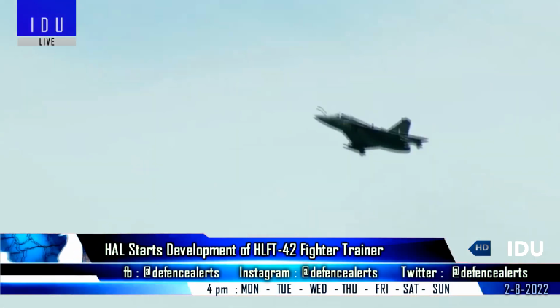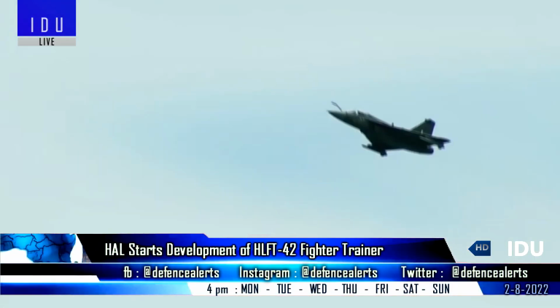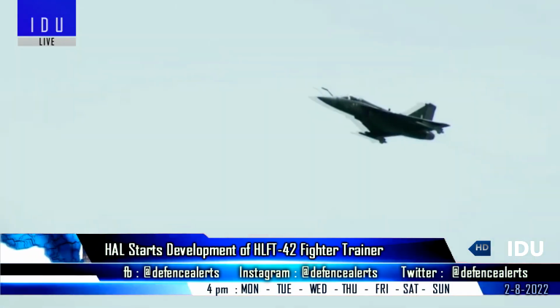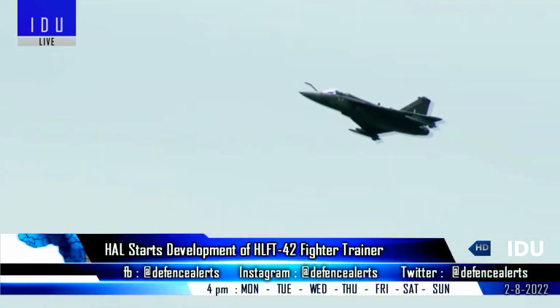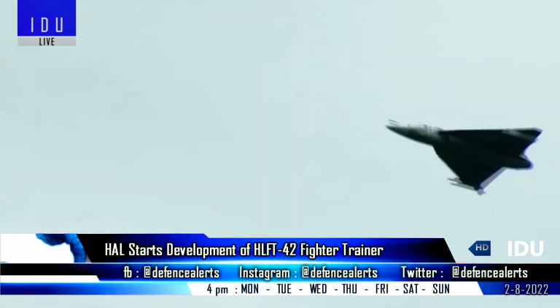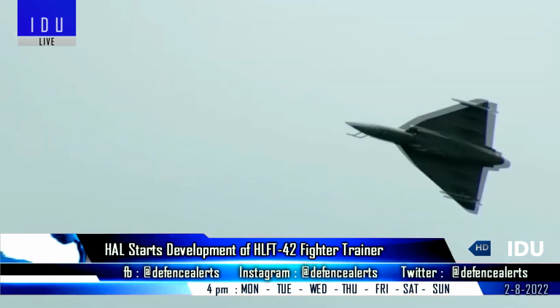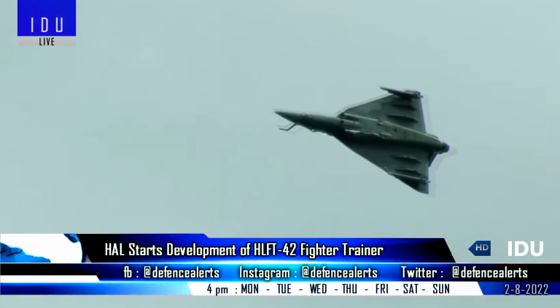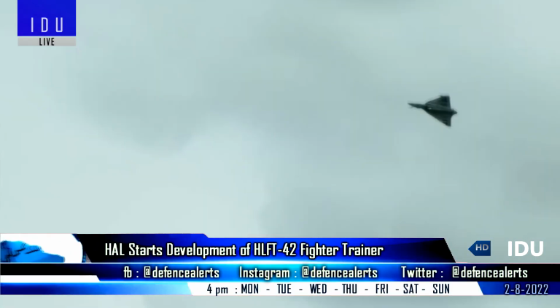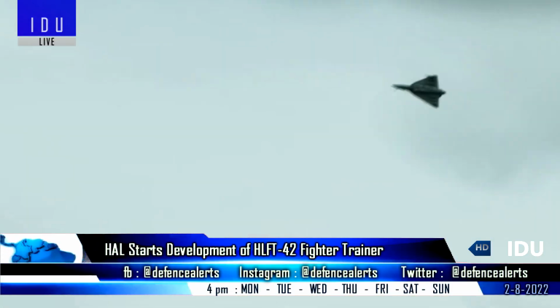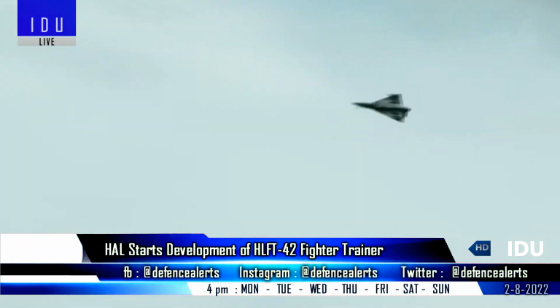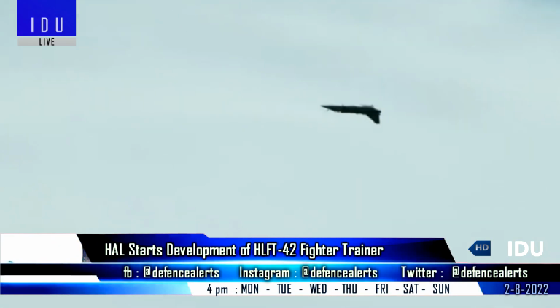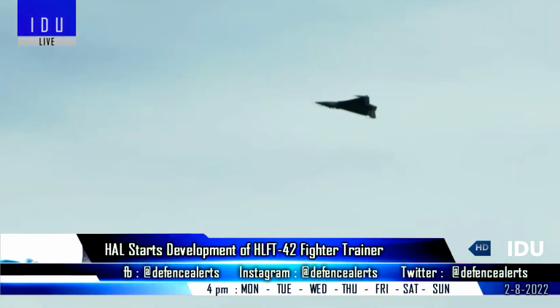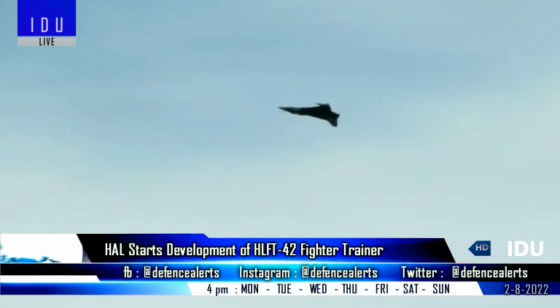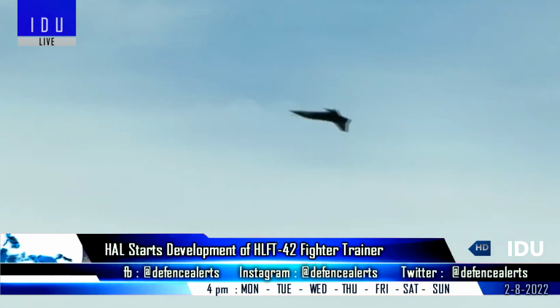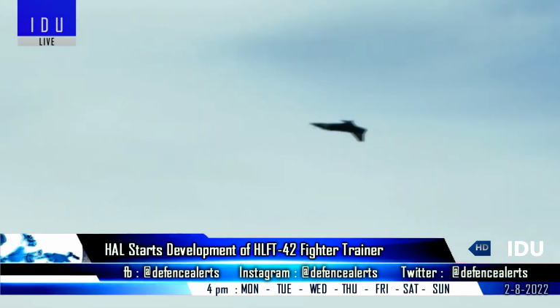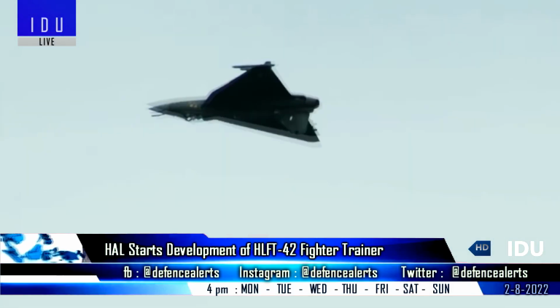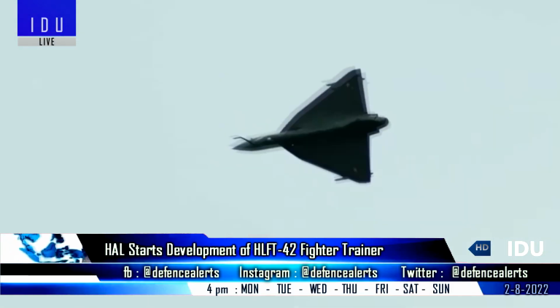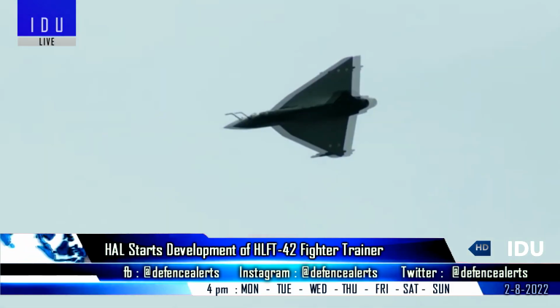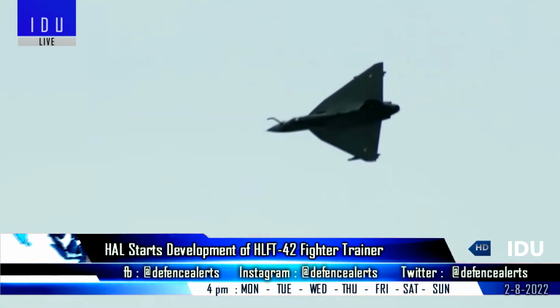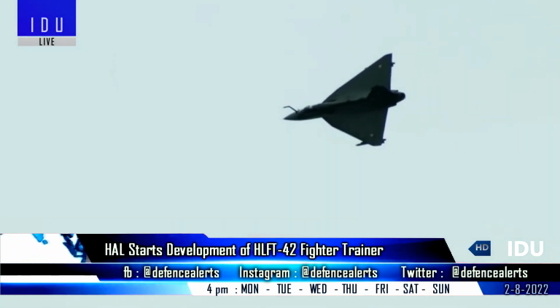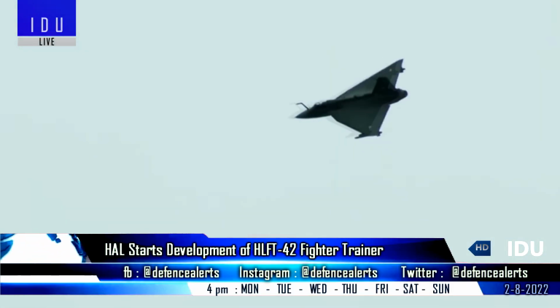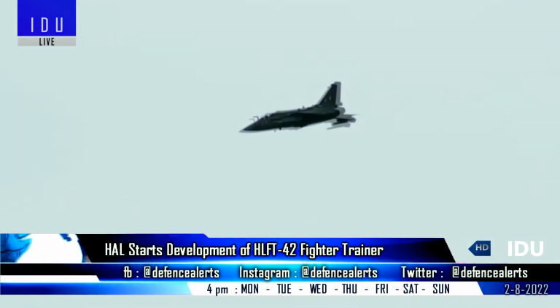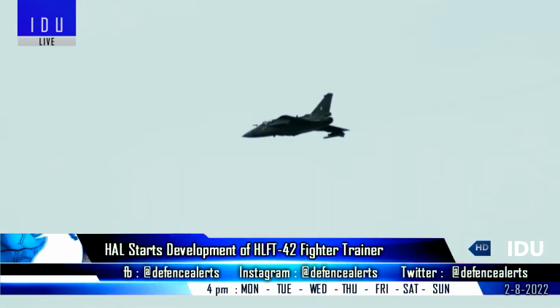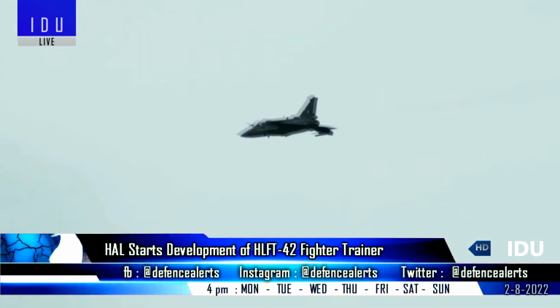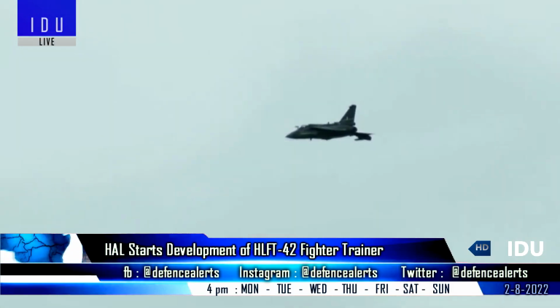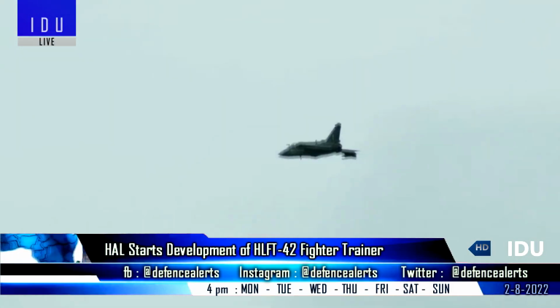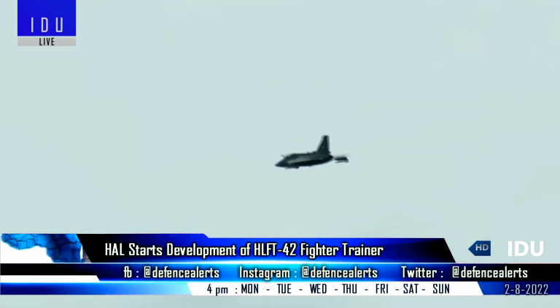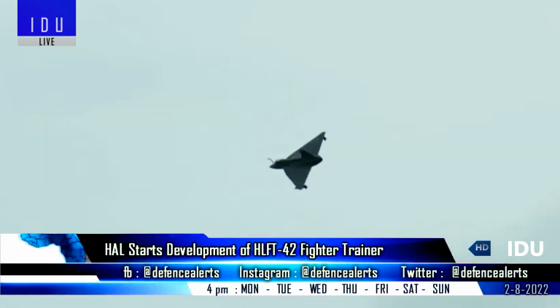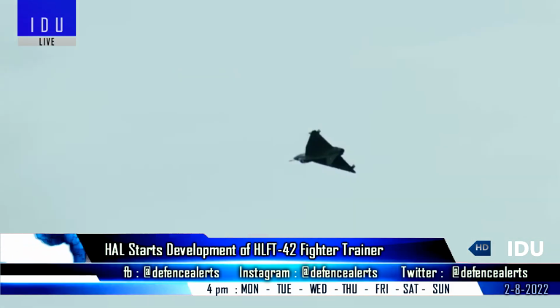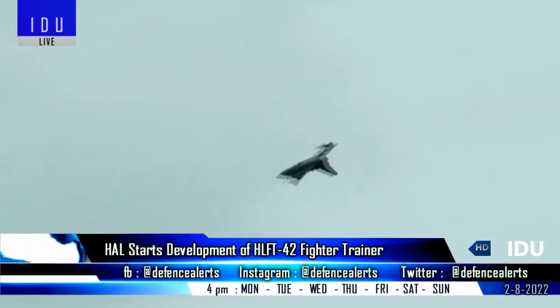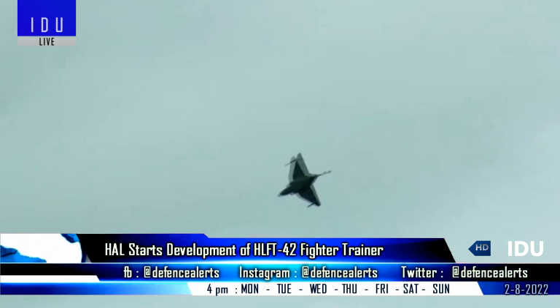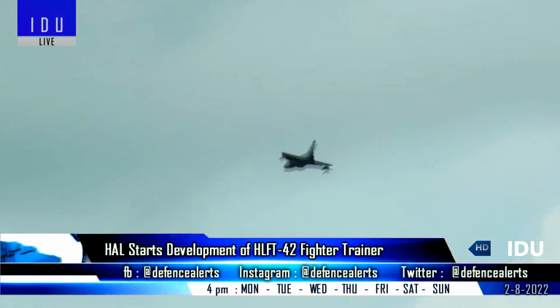The Hindustan Lead-In Fighter Trainer has also been offered to the Royal Australian Air Force, in response to the request for information from the Australian Department of Defense.